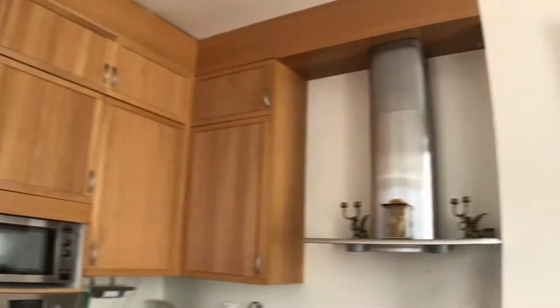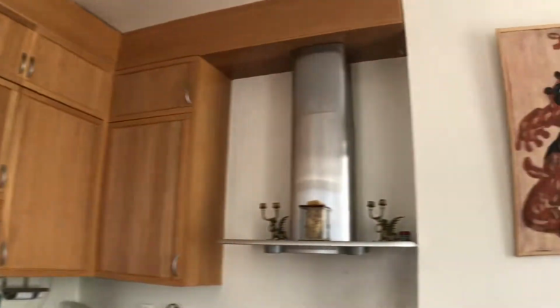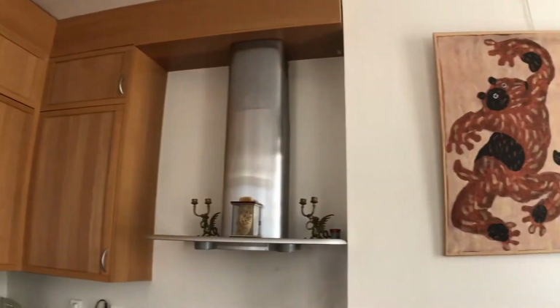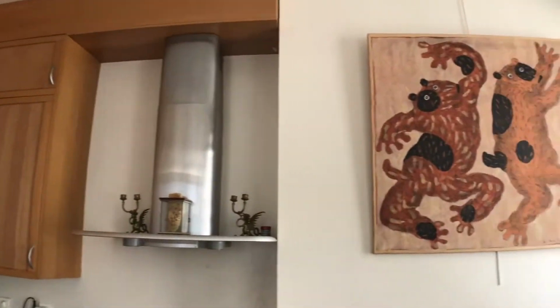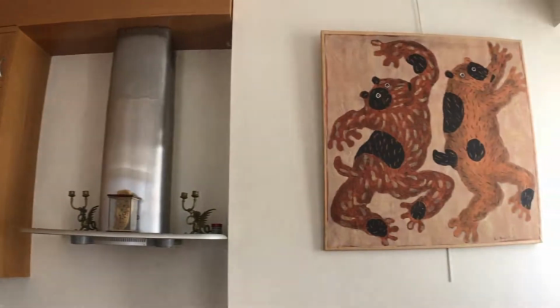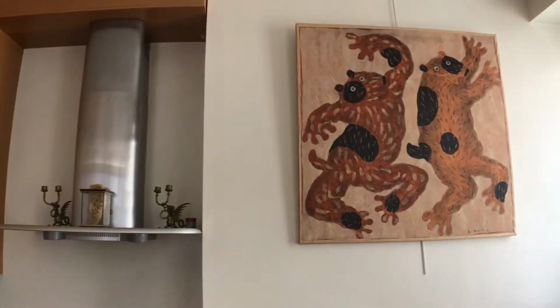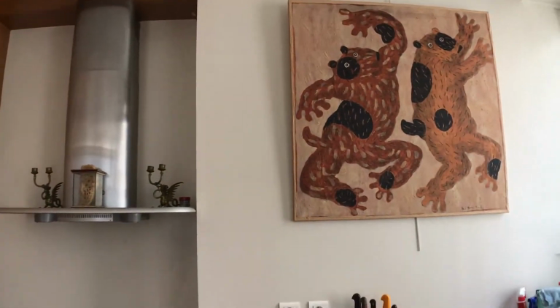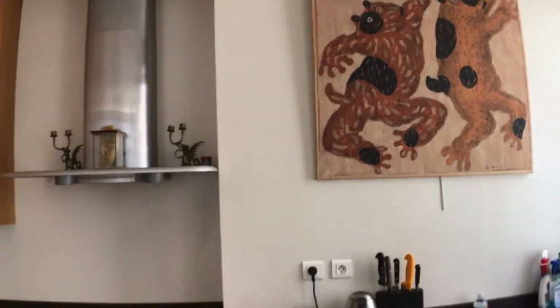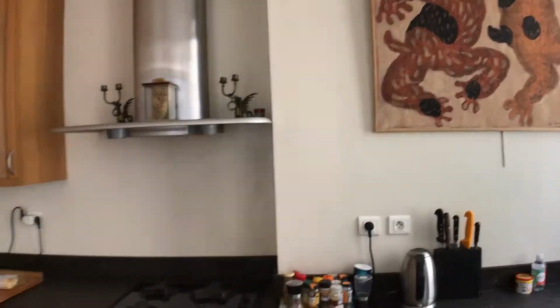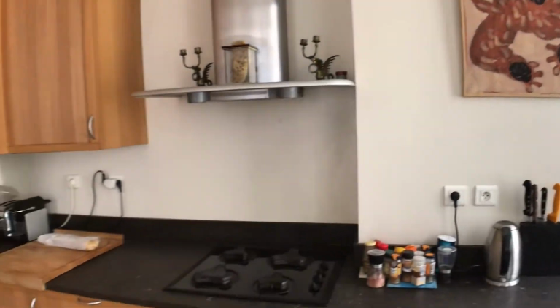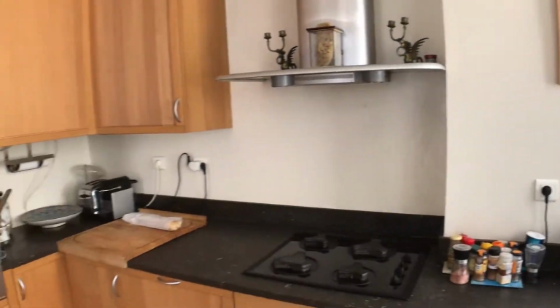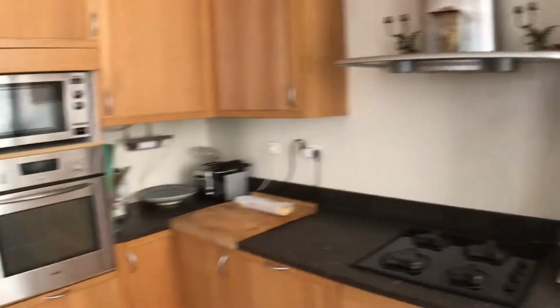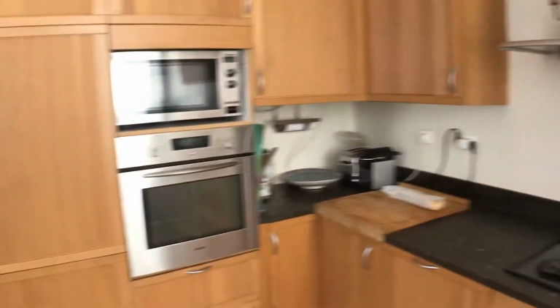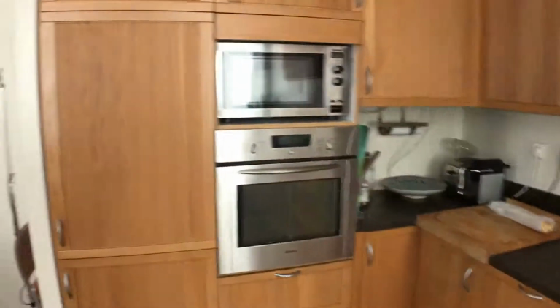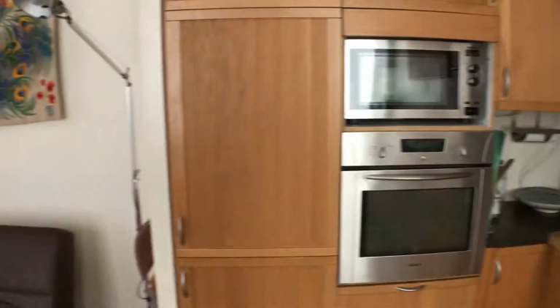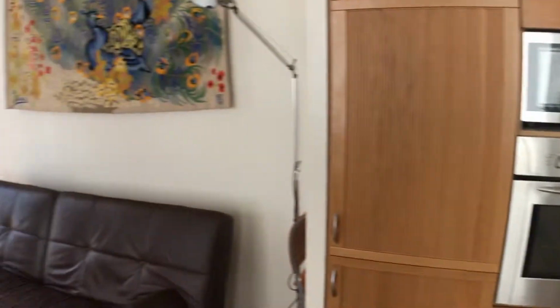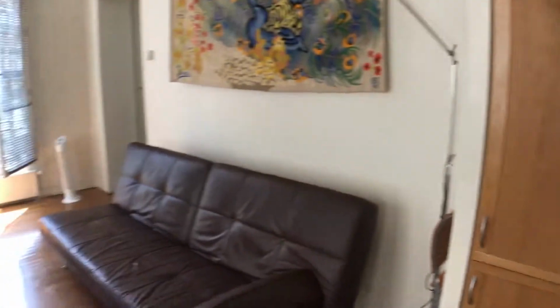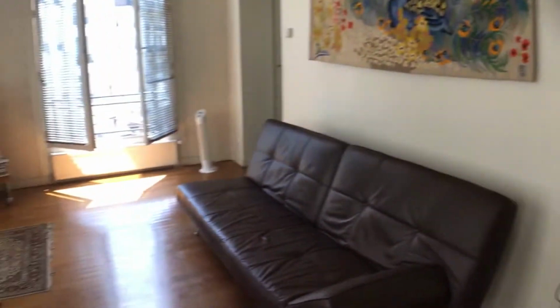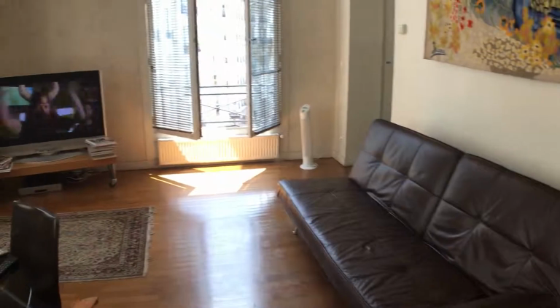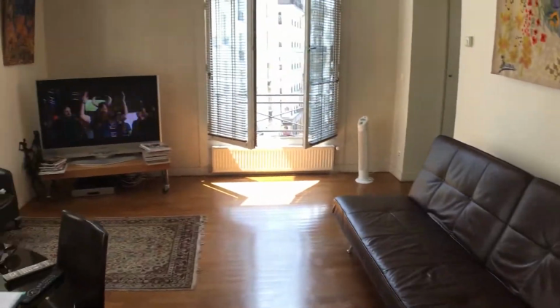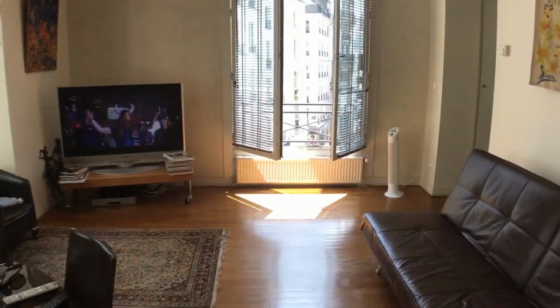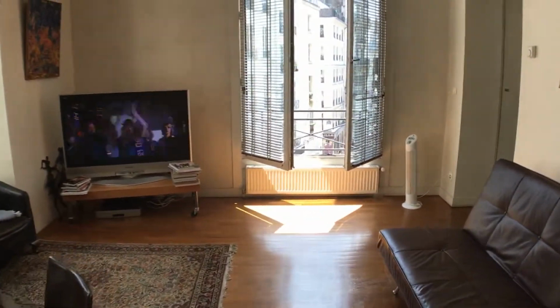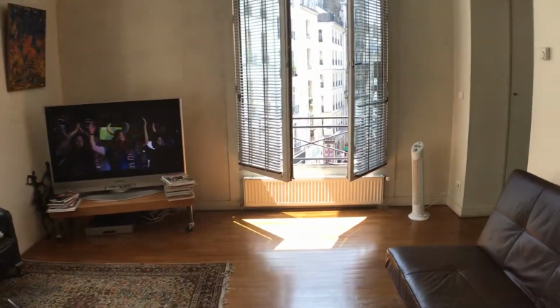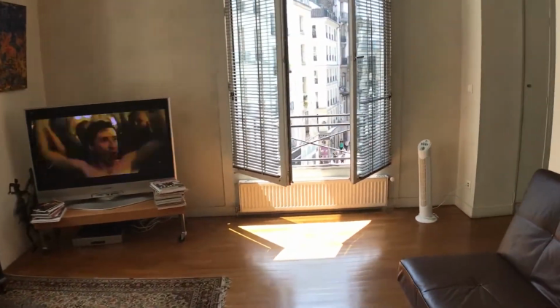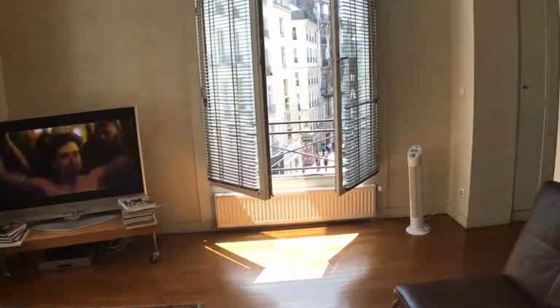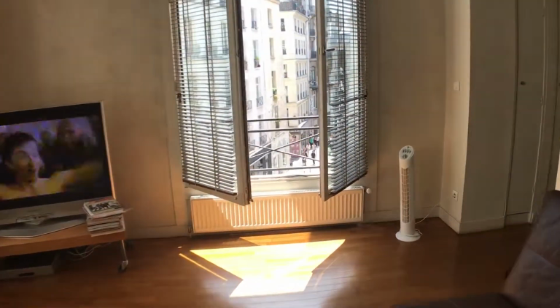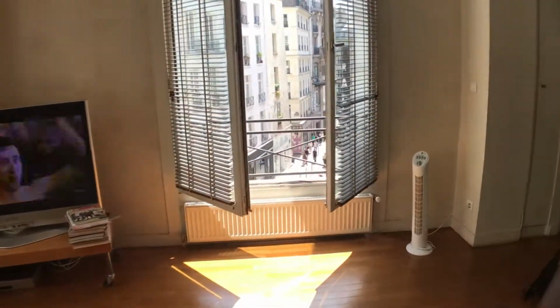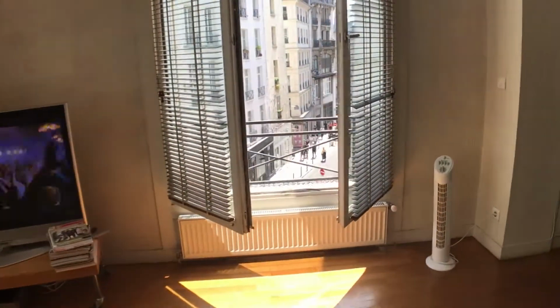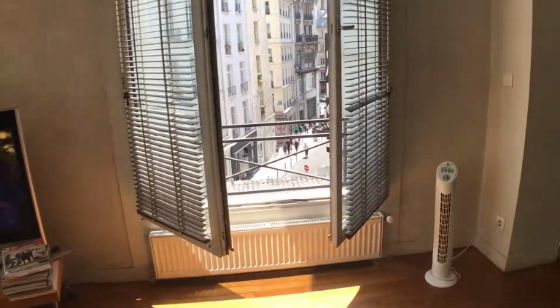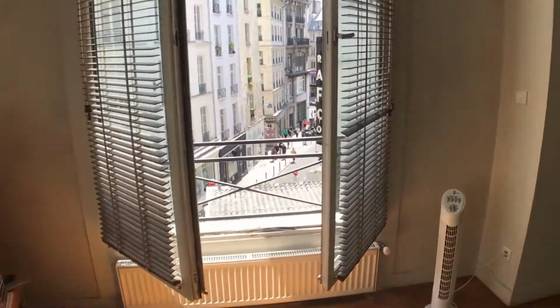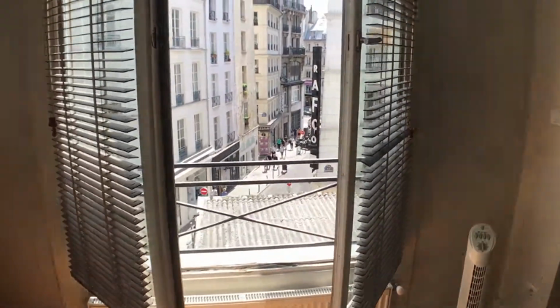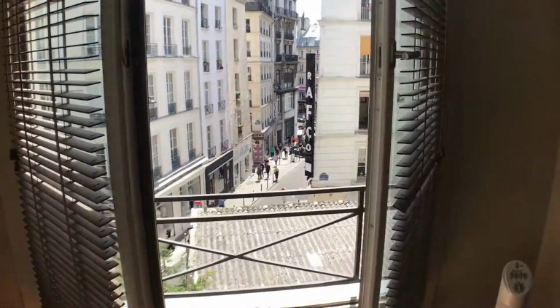I don't even know what to say. We just got here, so there's not too much going on. But I wanted to do a video while the apartment was still clean. And wherever you come out, this is the view.